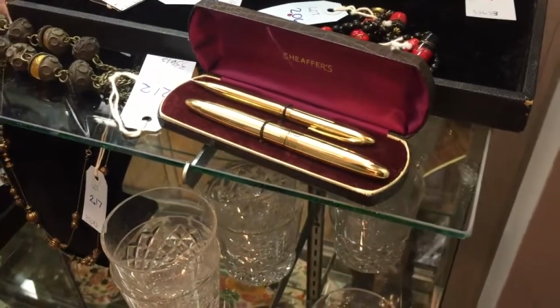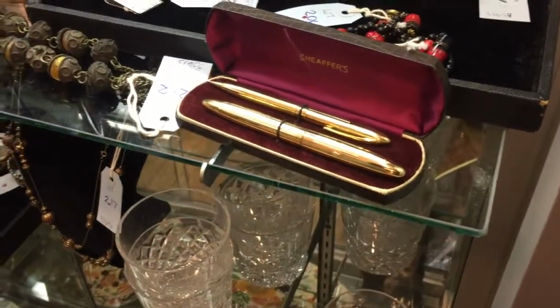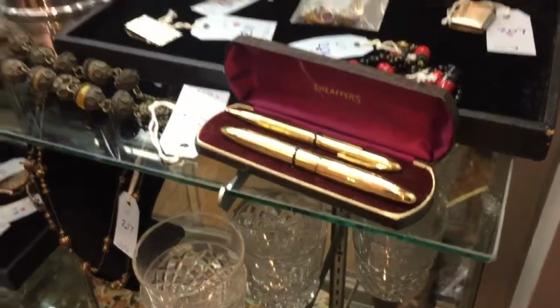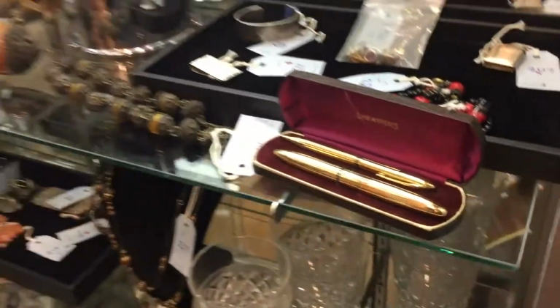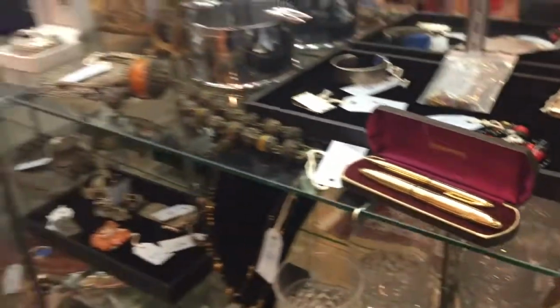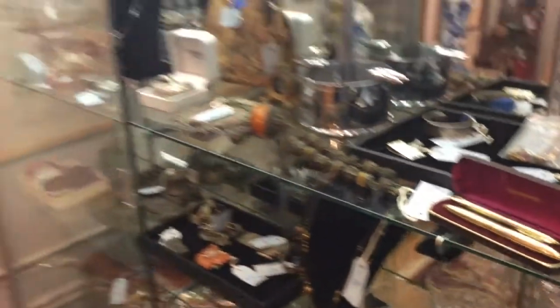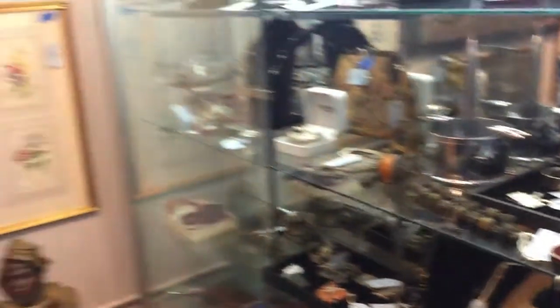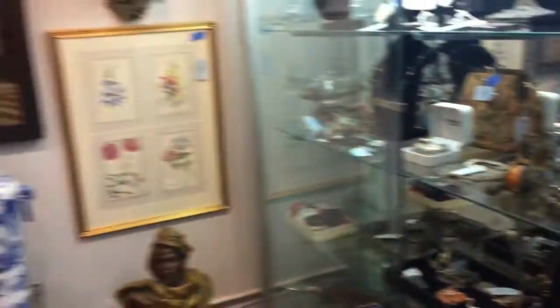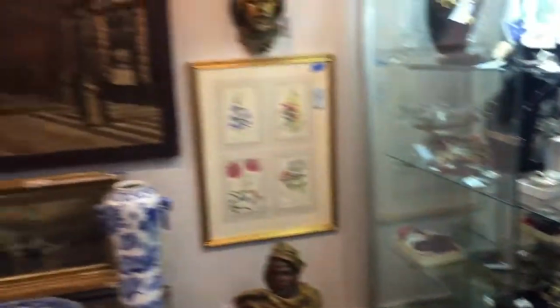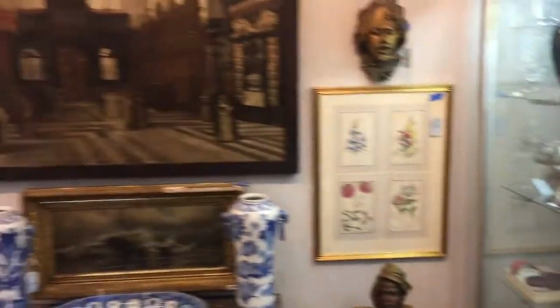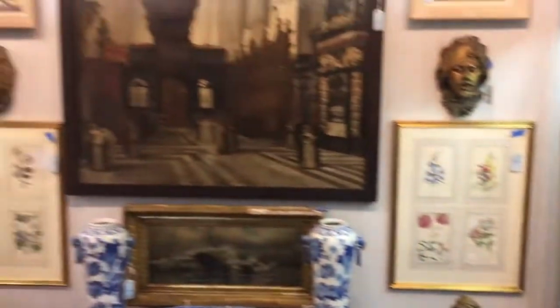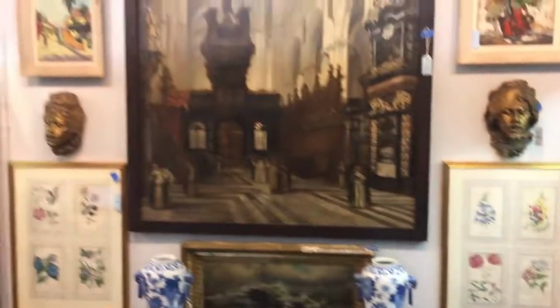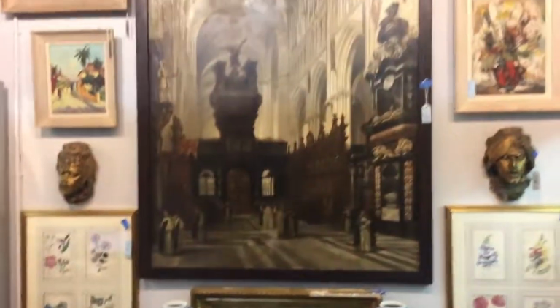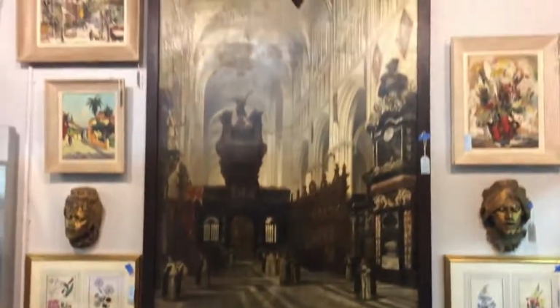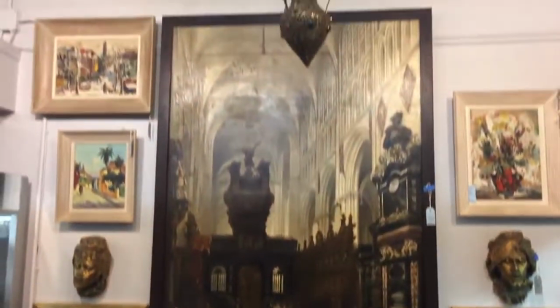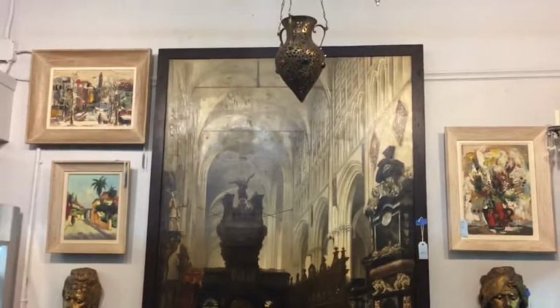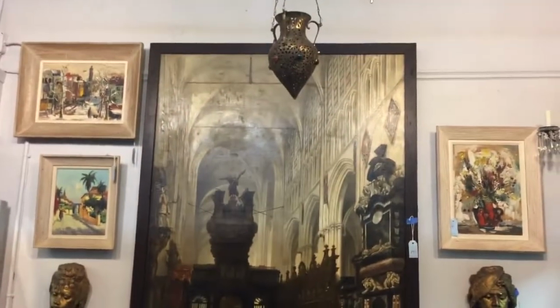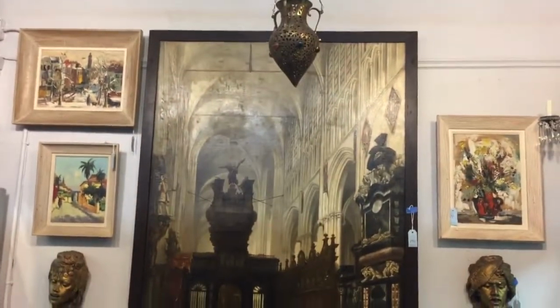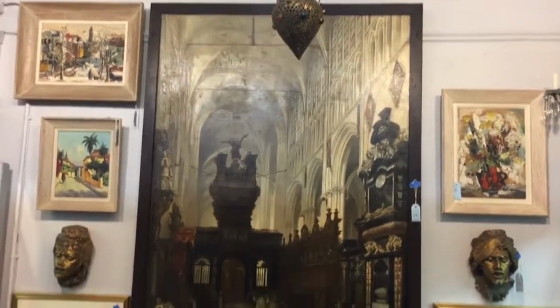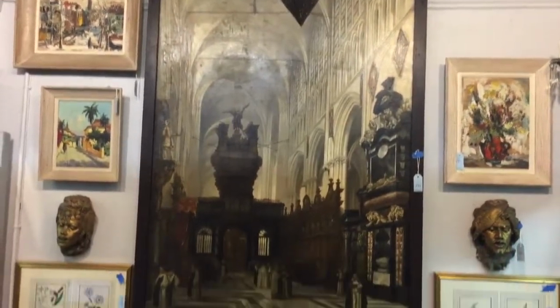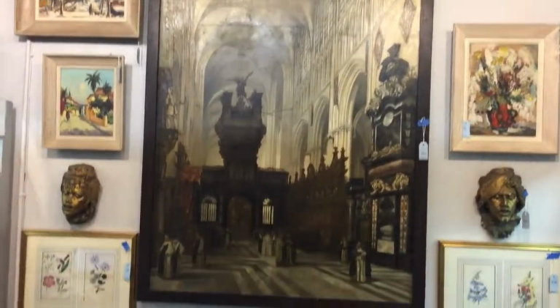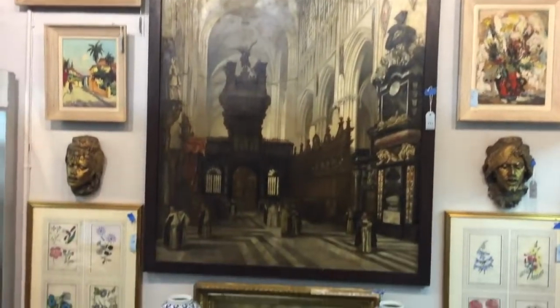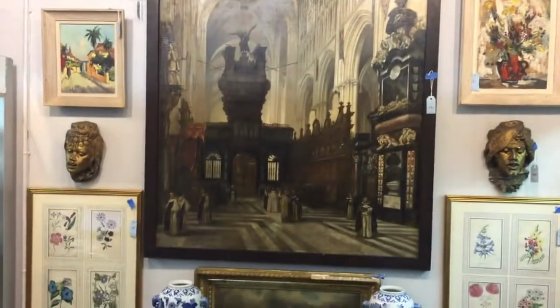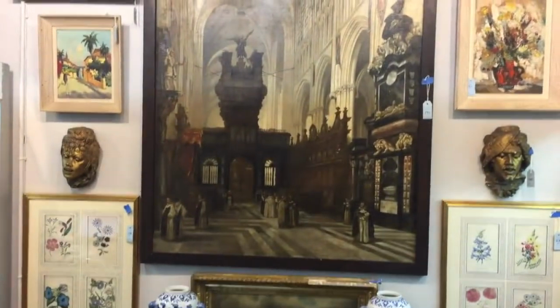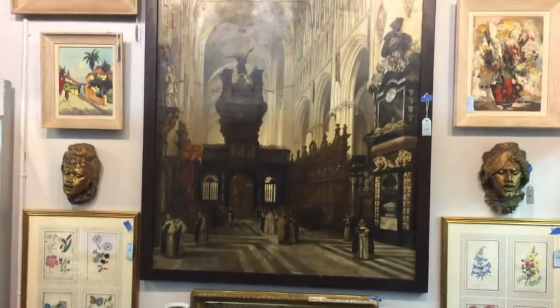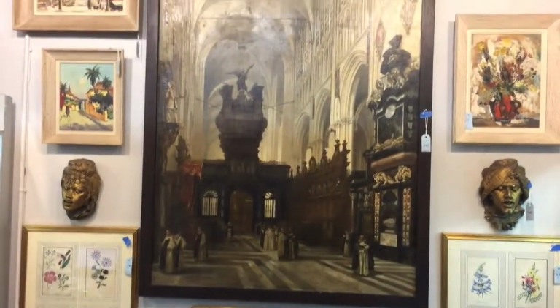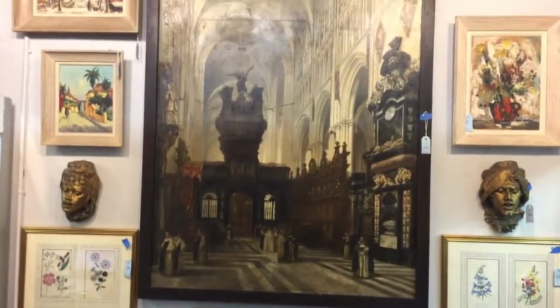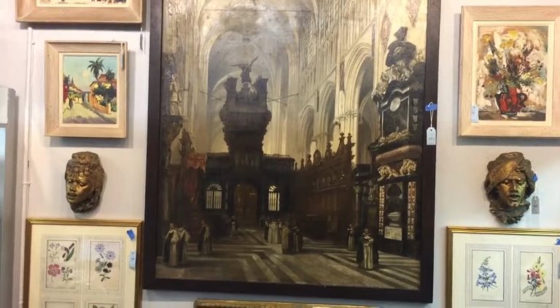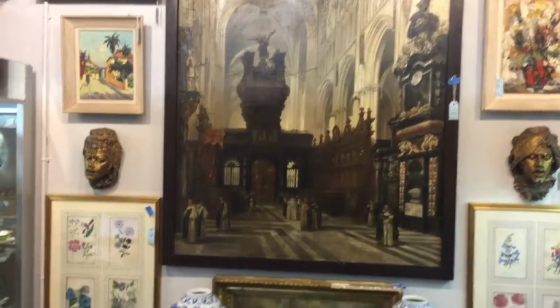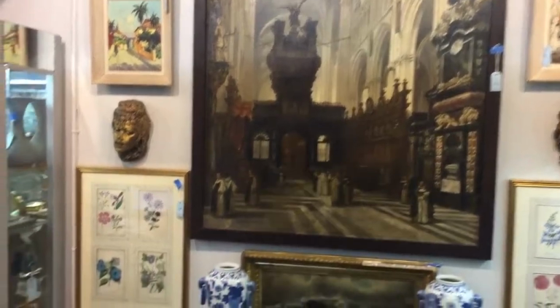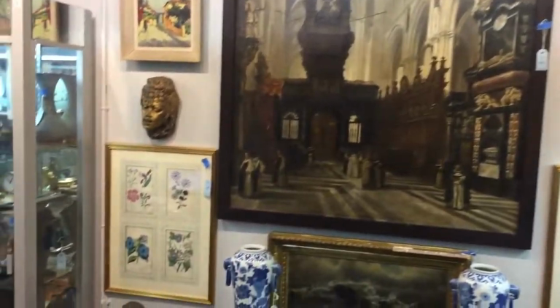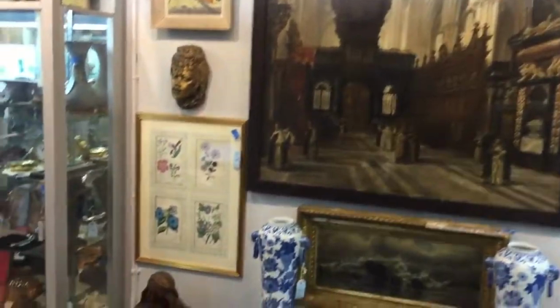Some of our fine art next. This painting is by the French artist, 19th century, Adrienne Dosatz. It depicts the cathedral in Bruges — St. Saviour's.